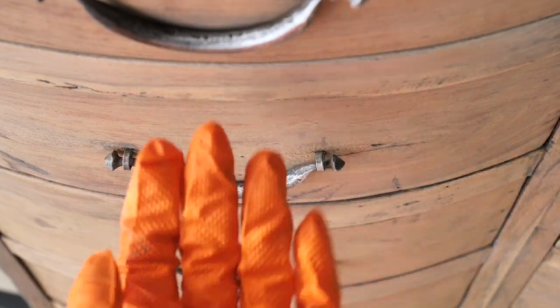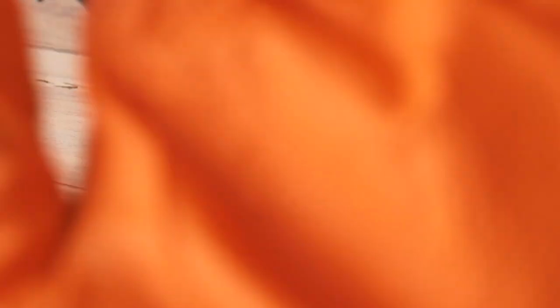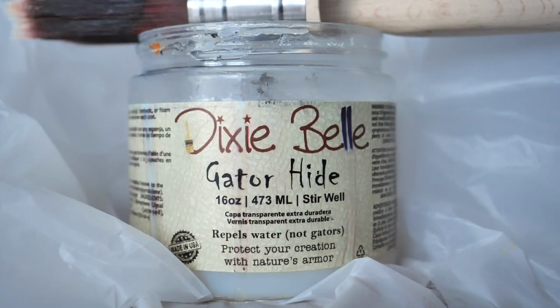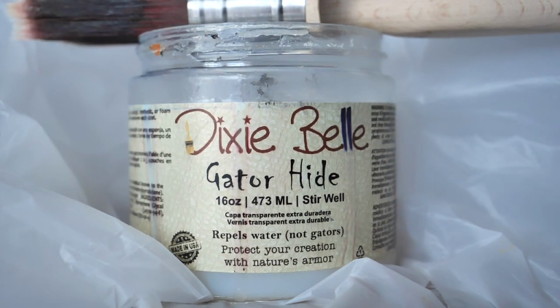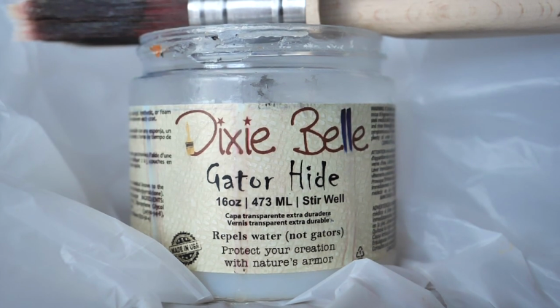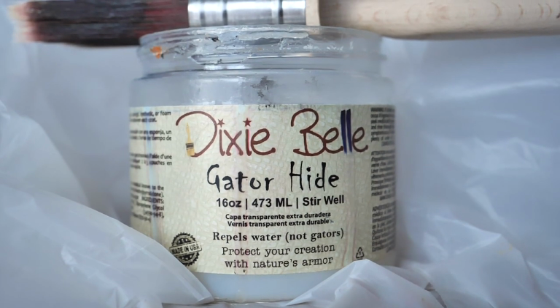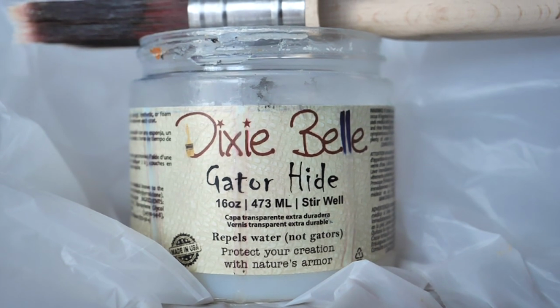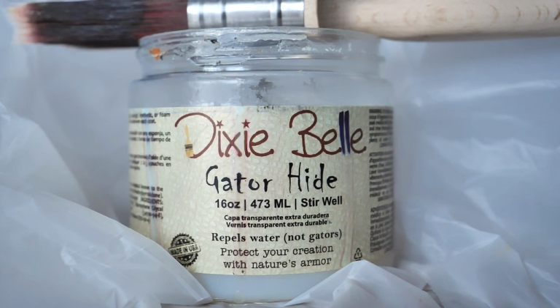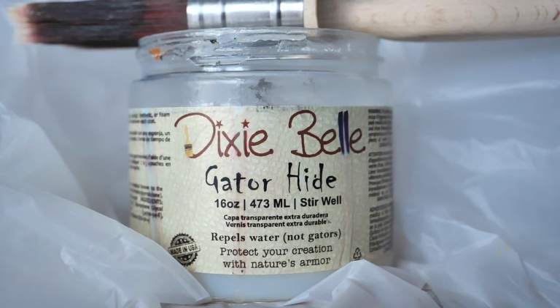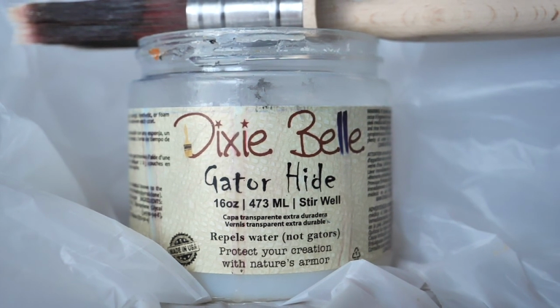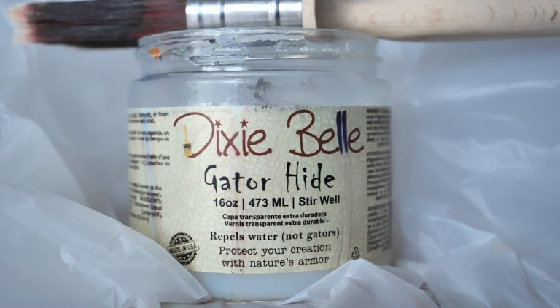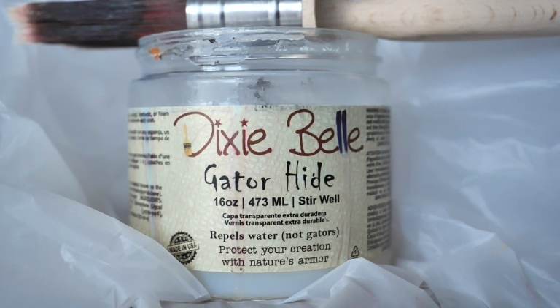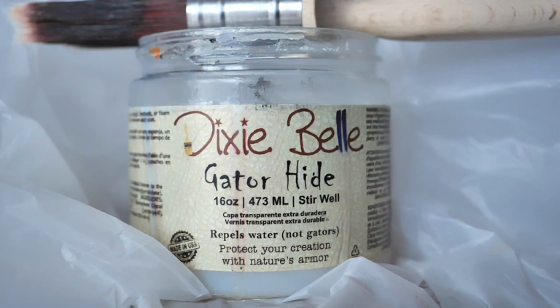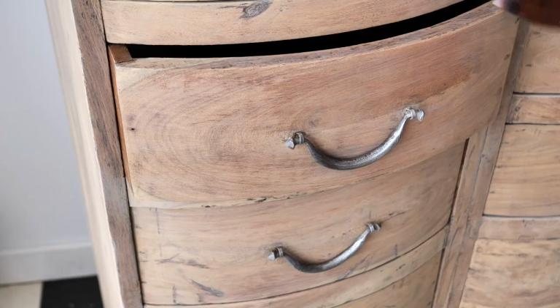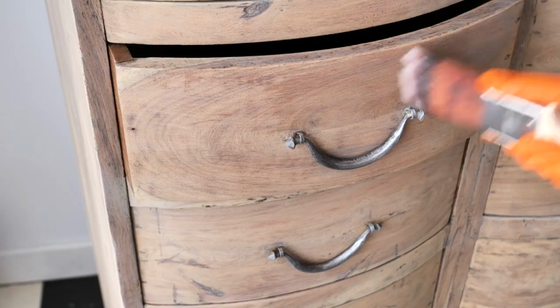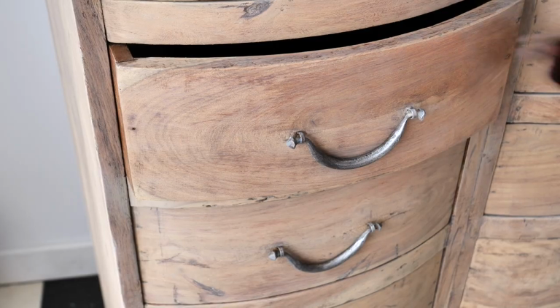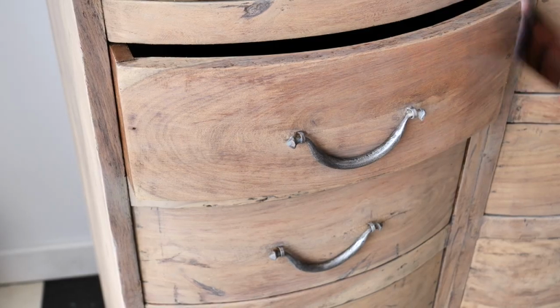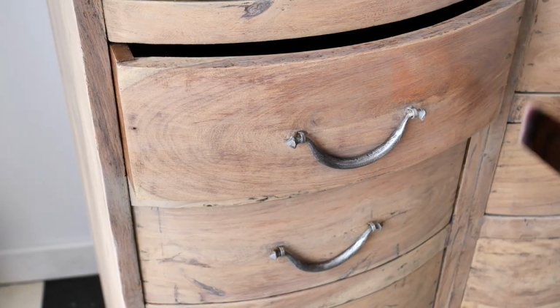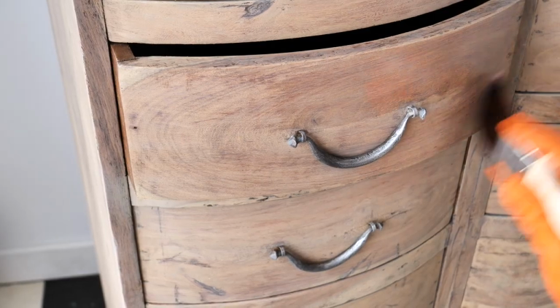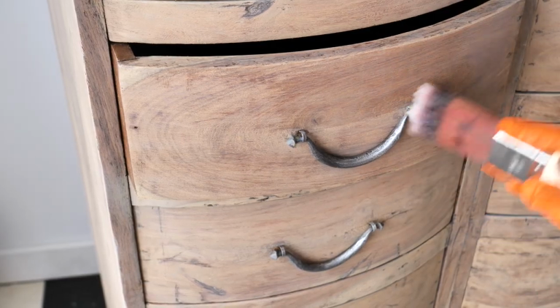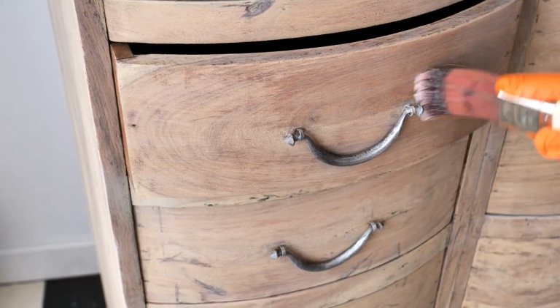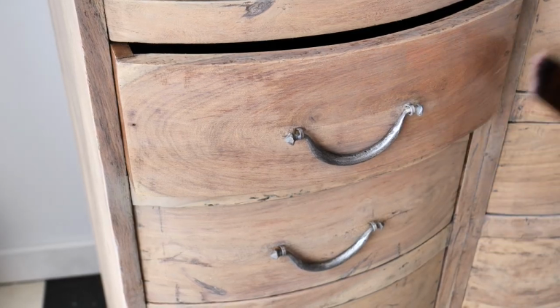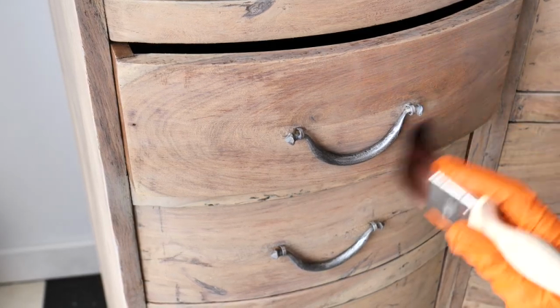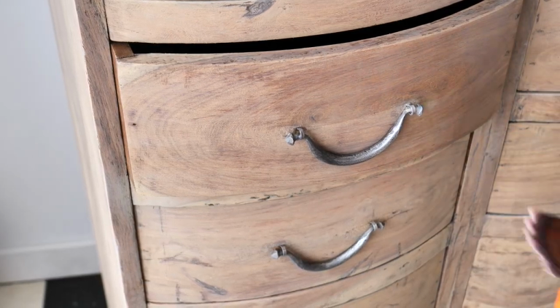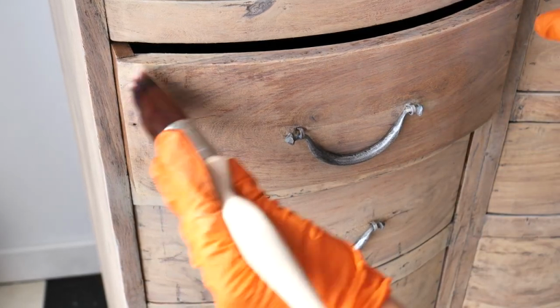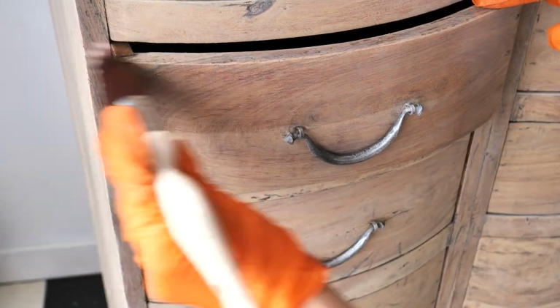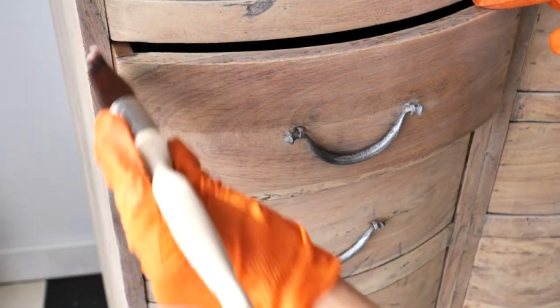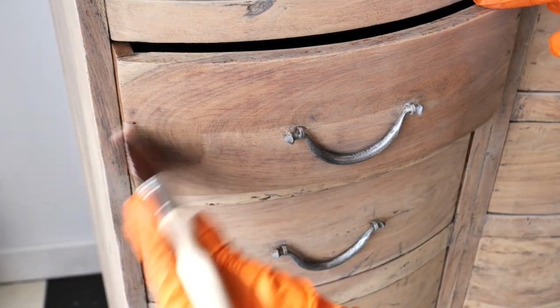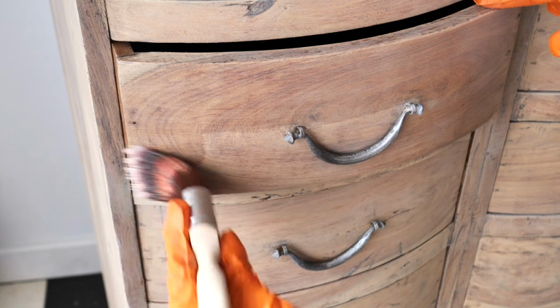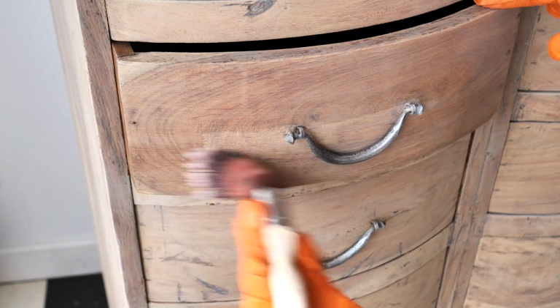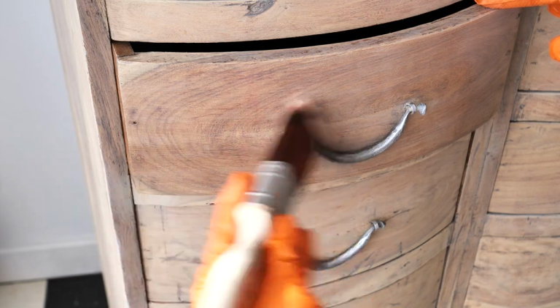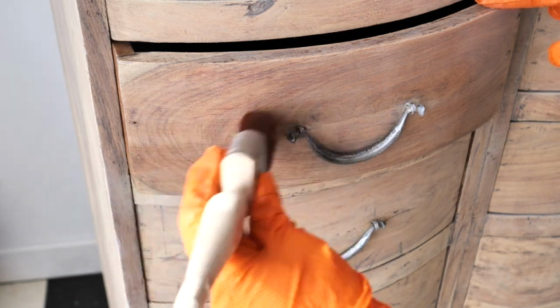I sealed the whole piece with three layers of Gator Hide, letting two hours drying time in between layers. Gator Hide is a great water repellent, durable satin finish.